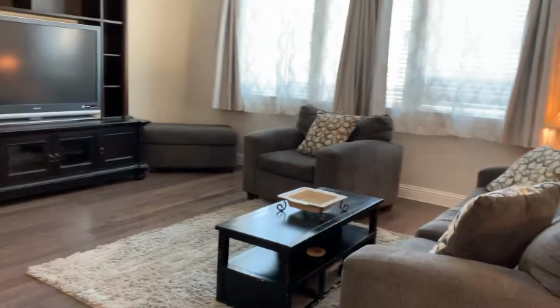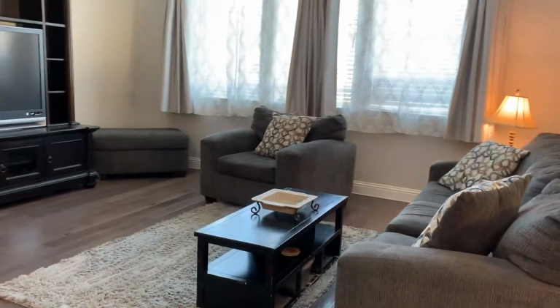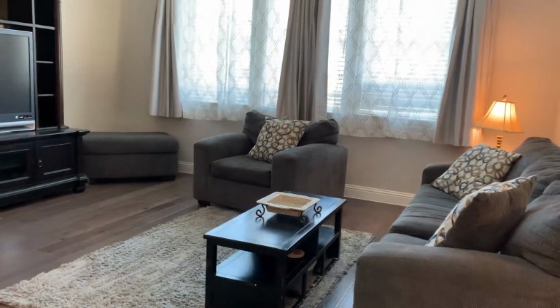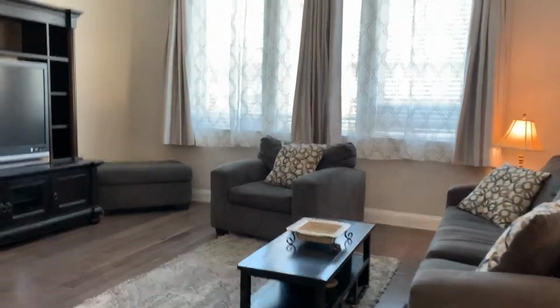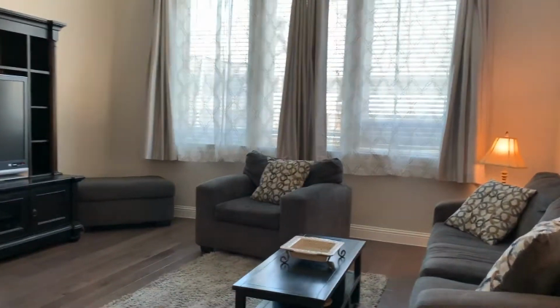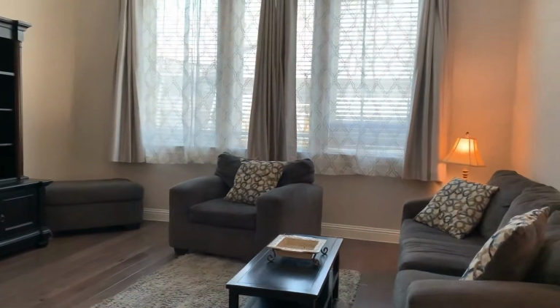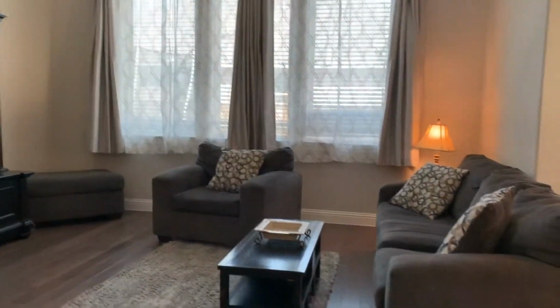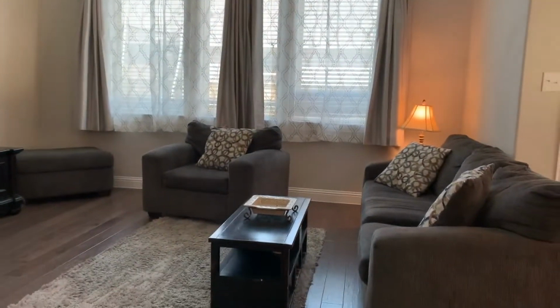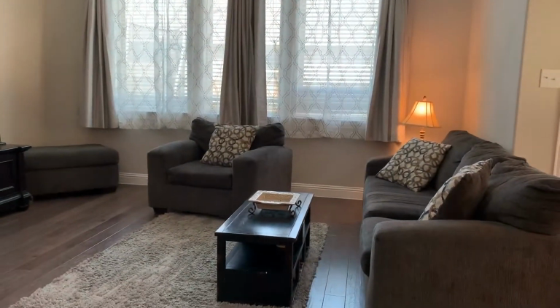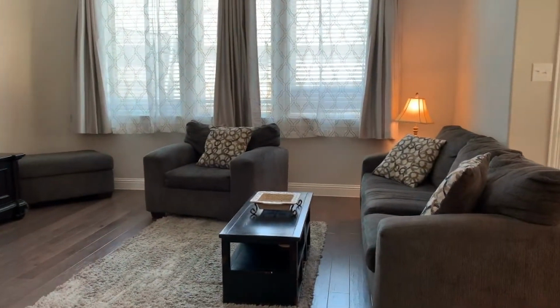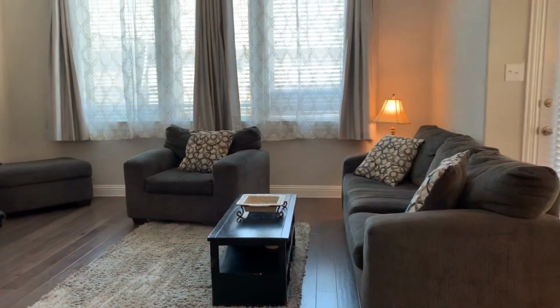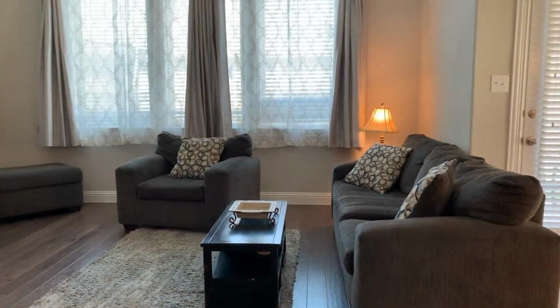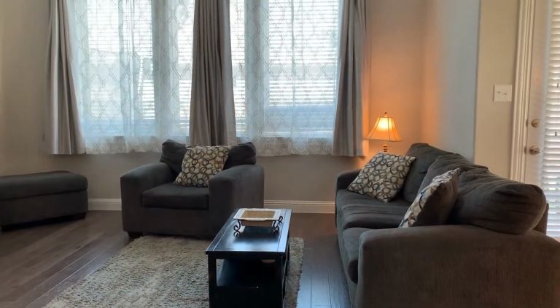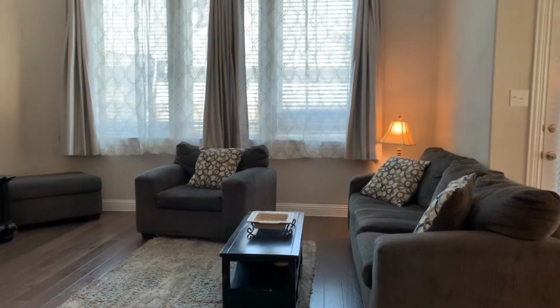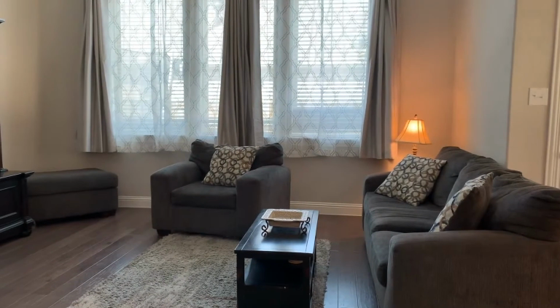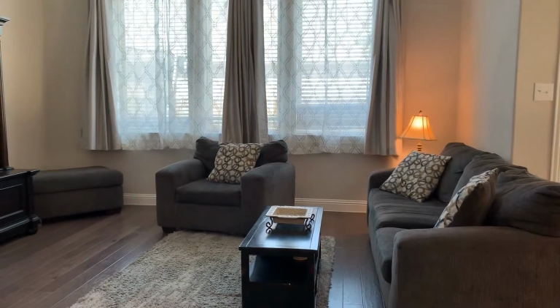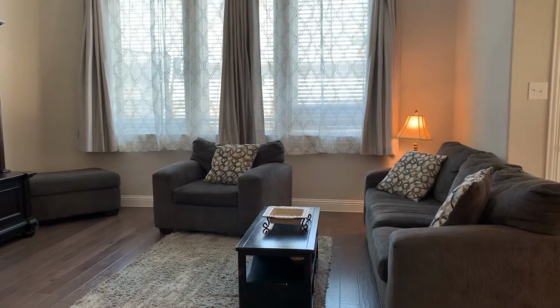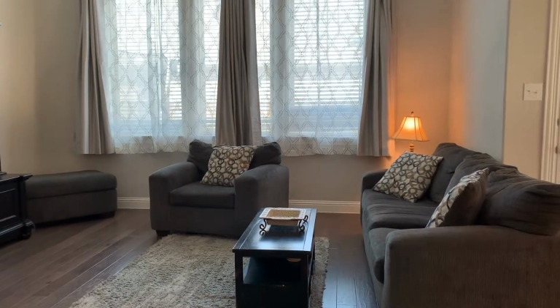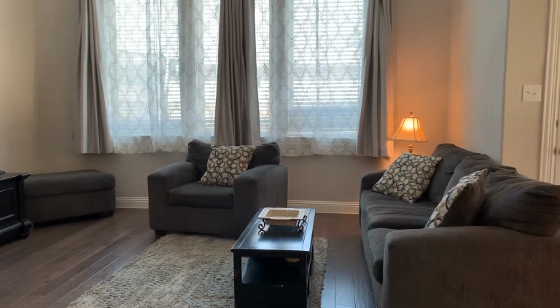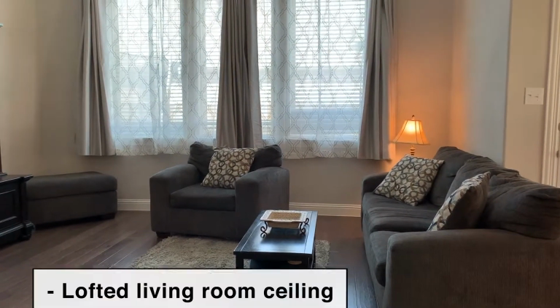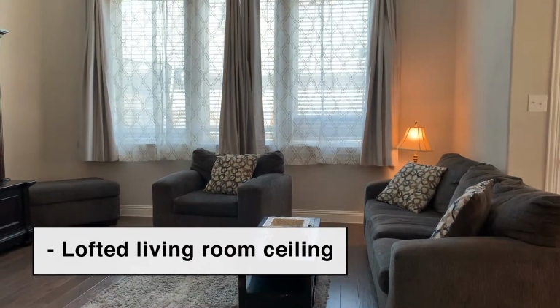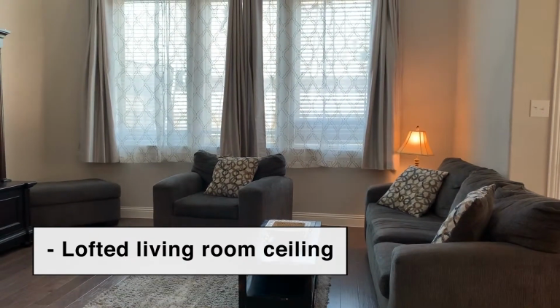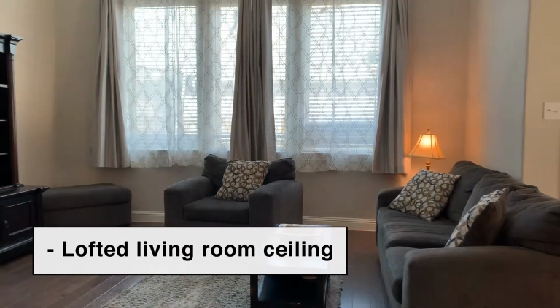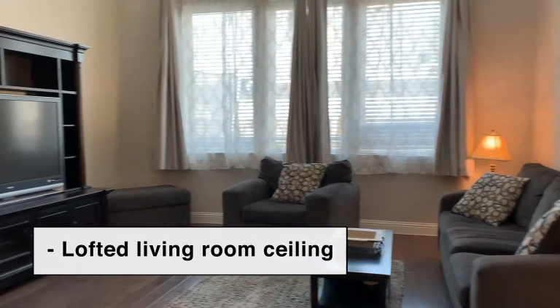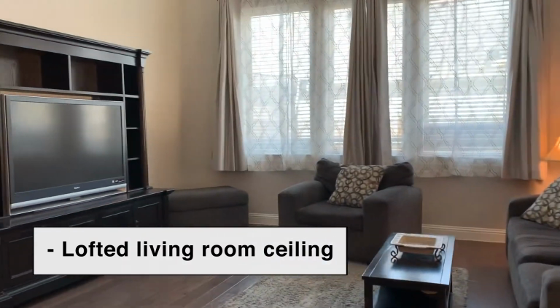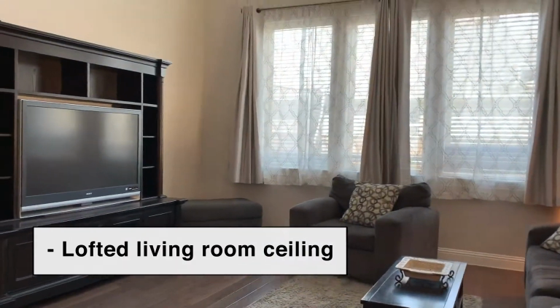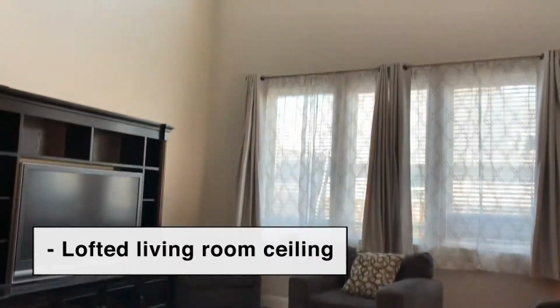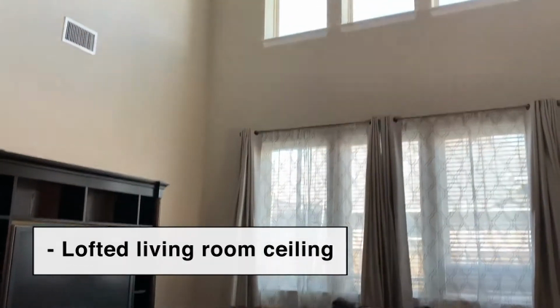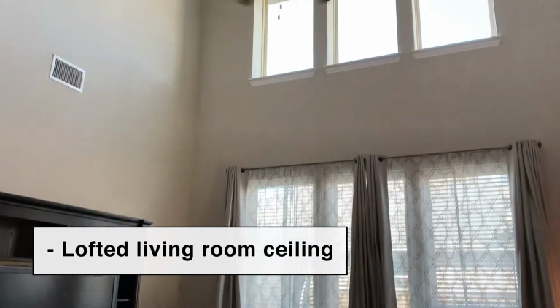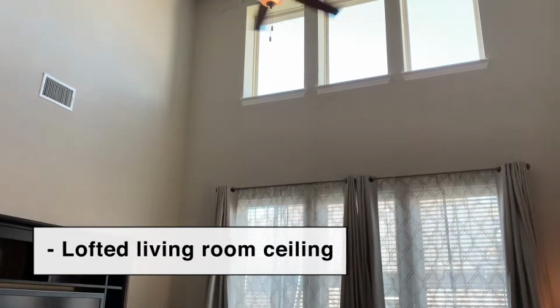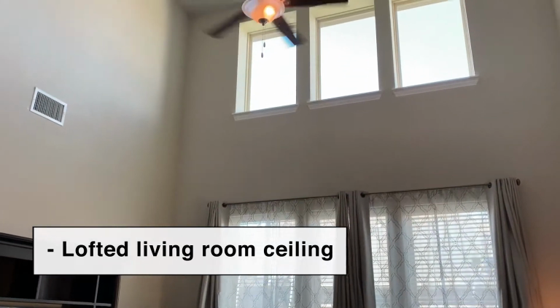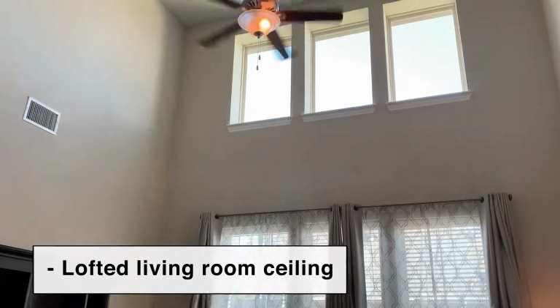Very large, open concept. At least two-story open loft area up to the ceiling for the living room.